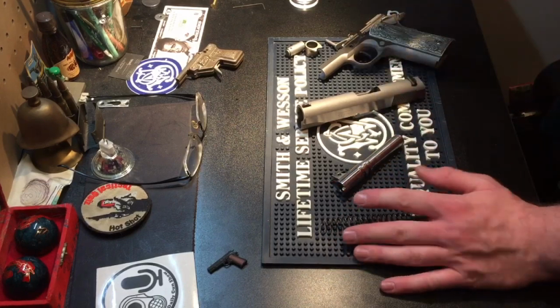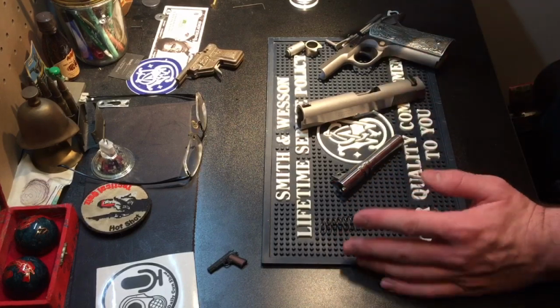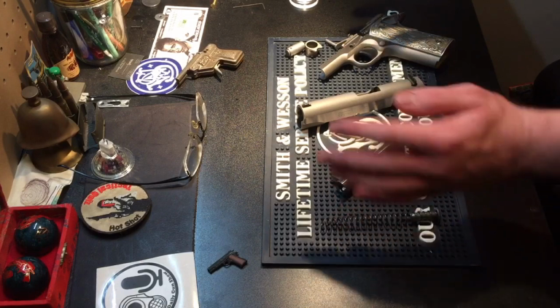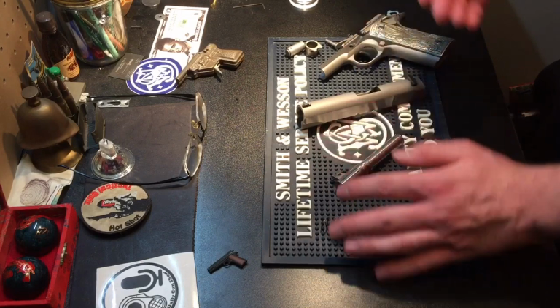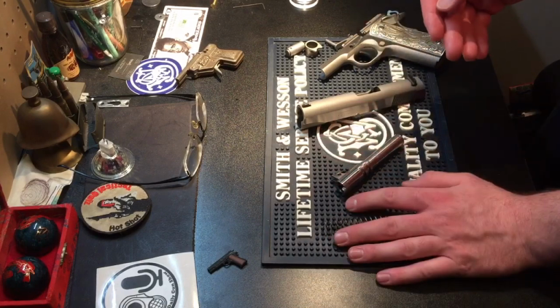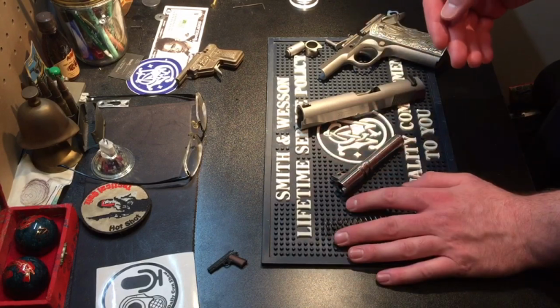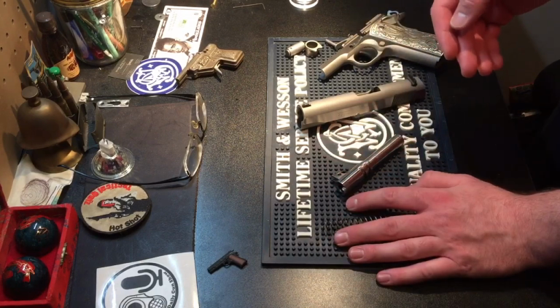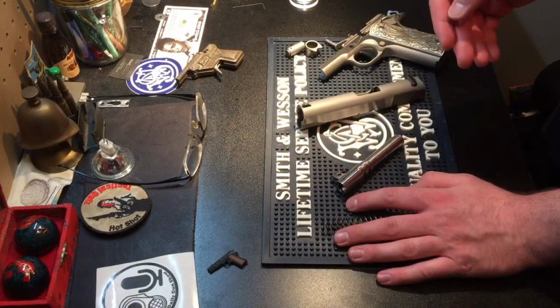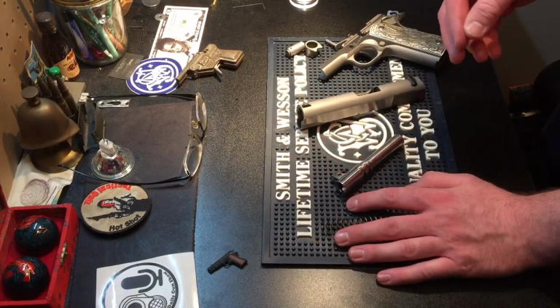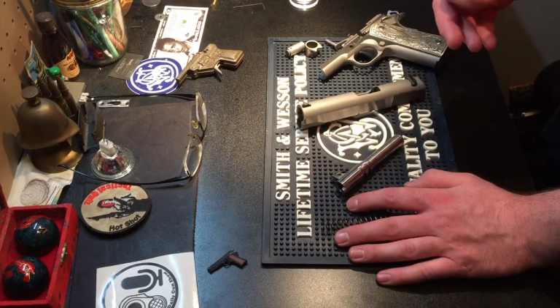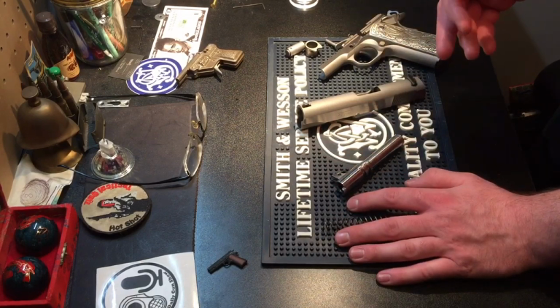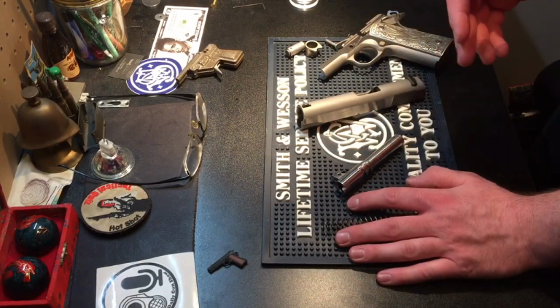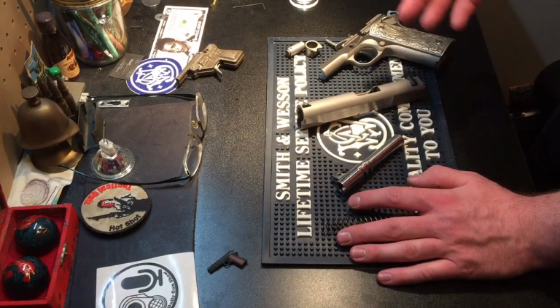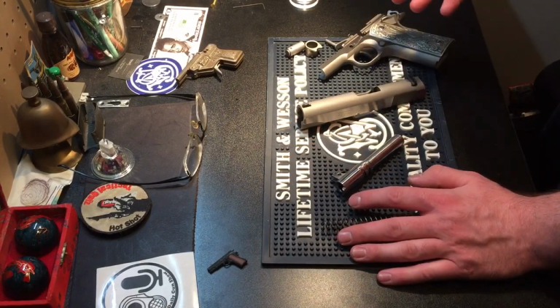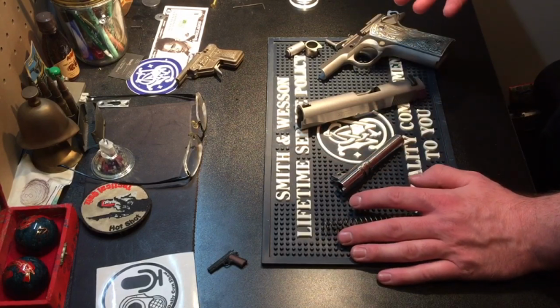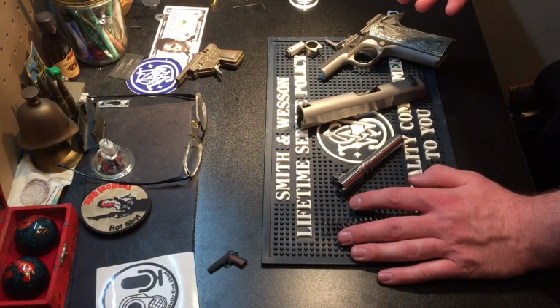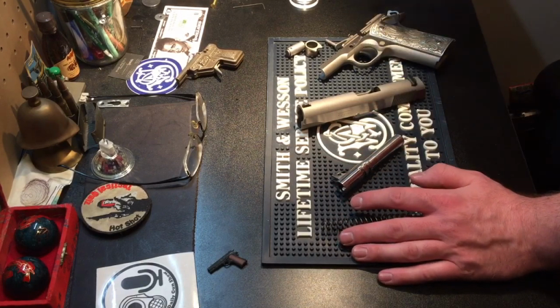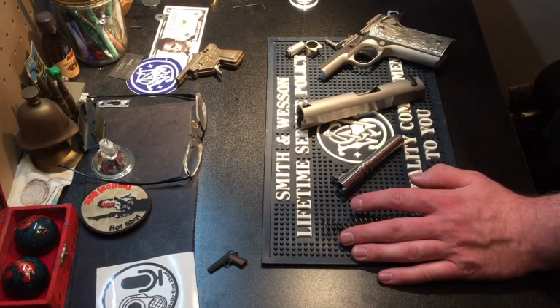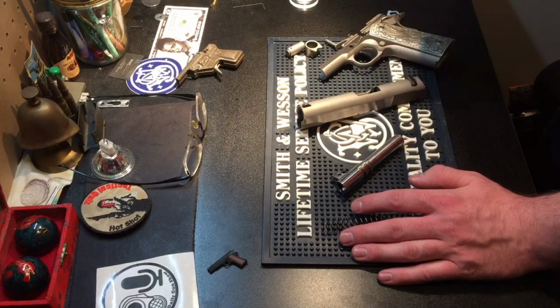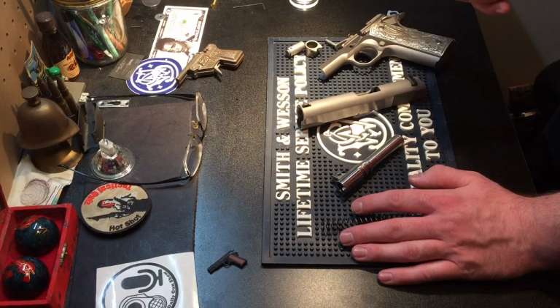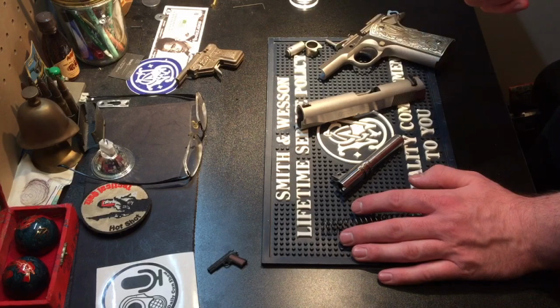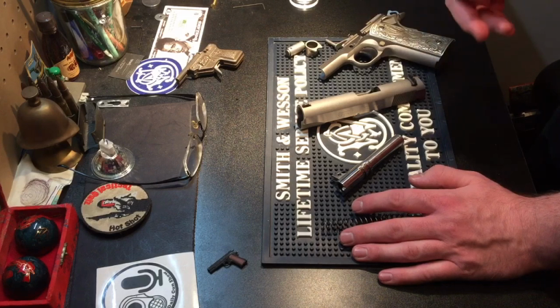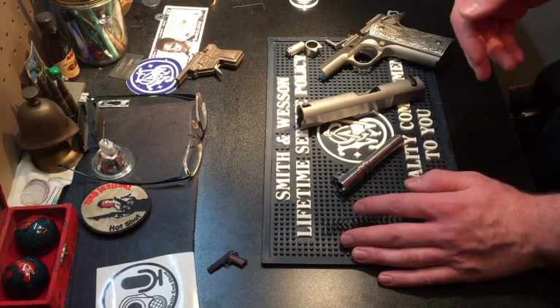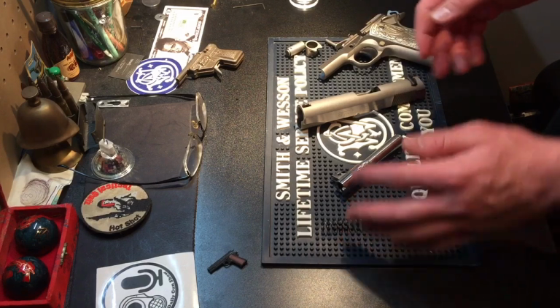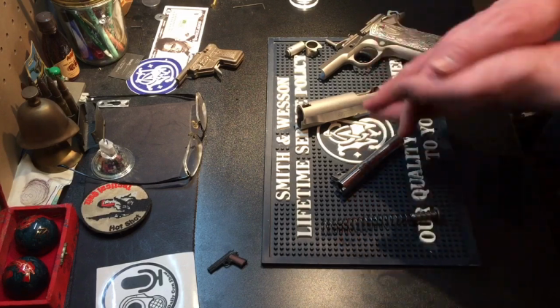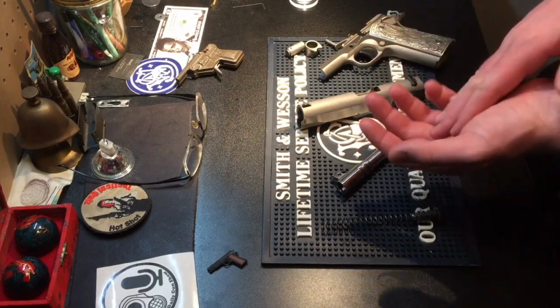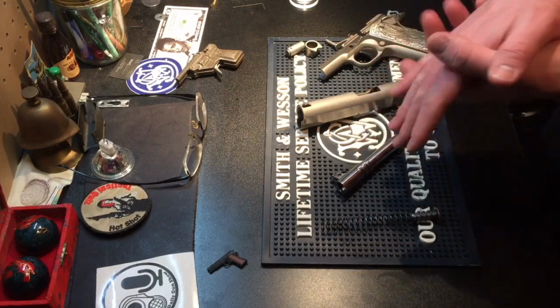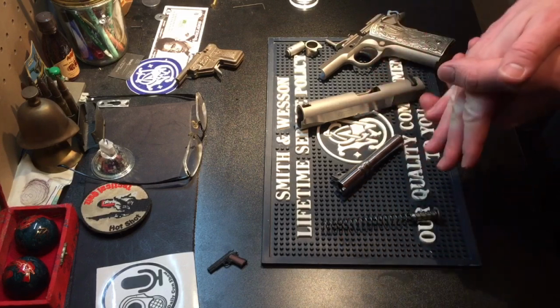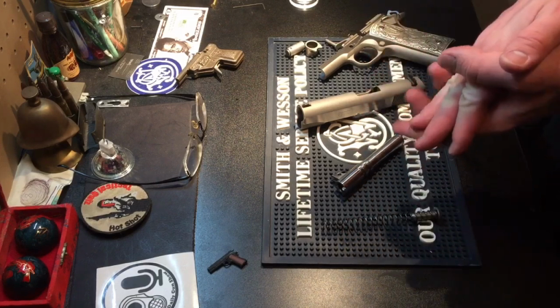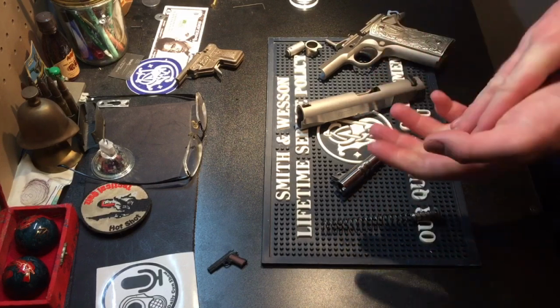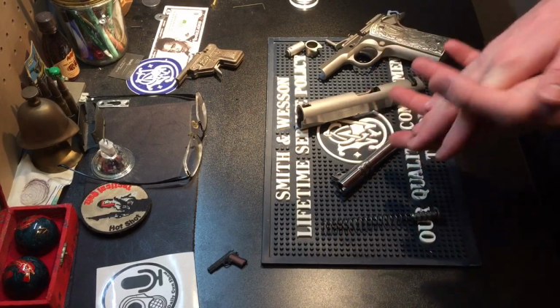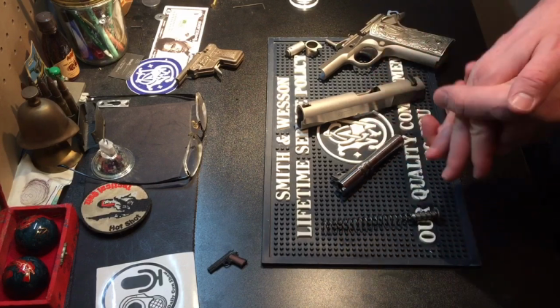That's me disassembling the gun blindfolded. If you have any questions feel free to ask them, and have a good day.